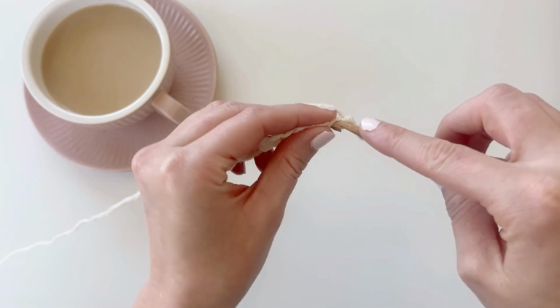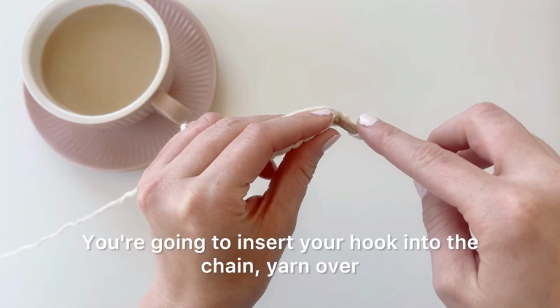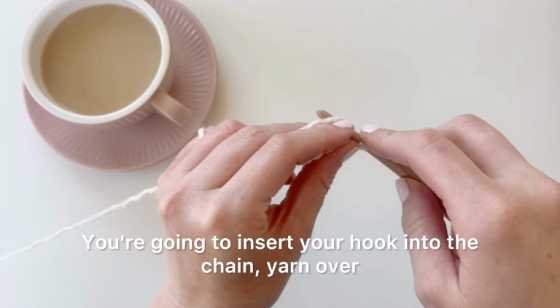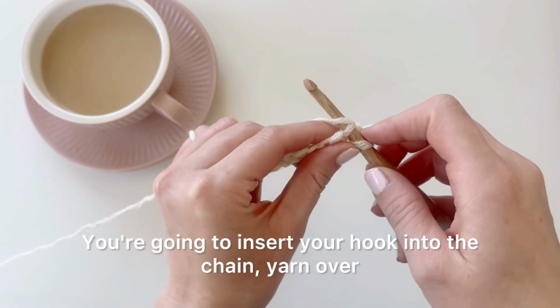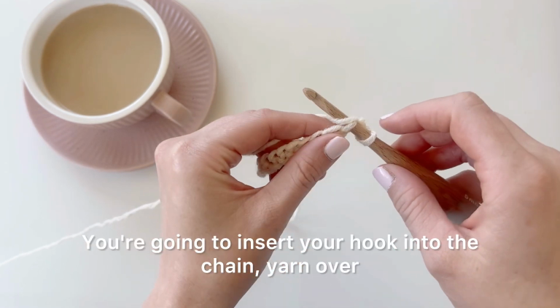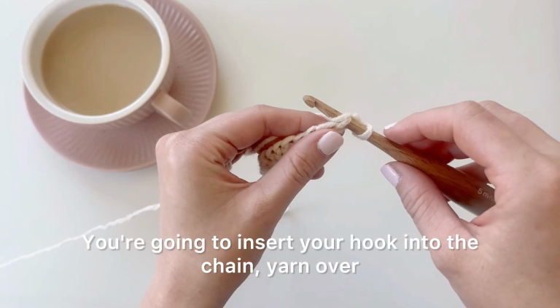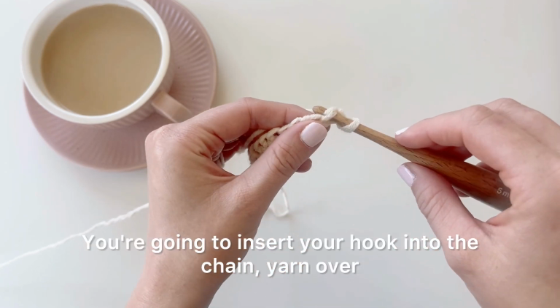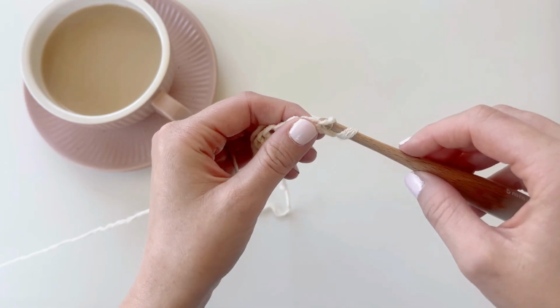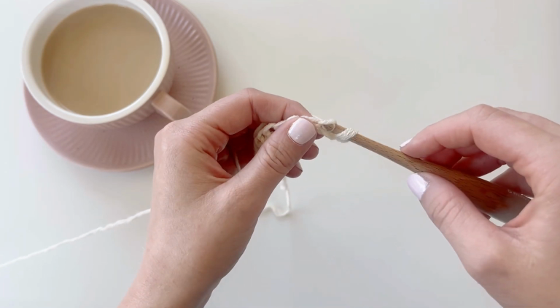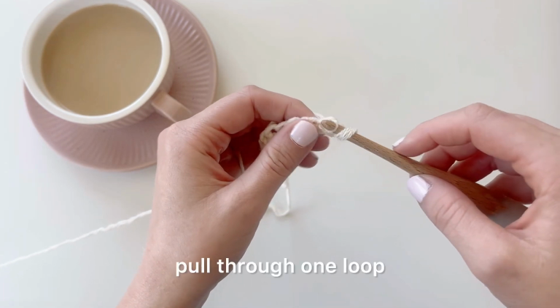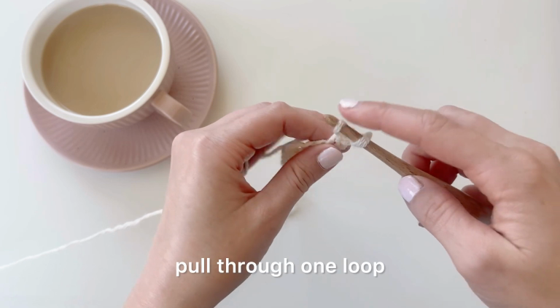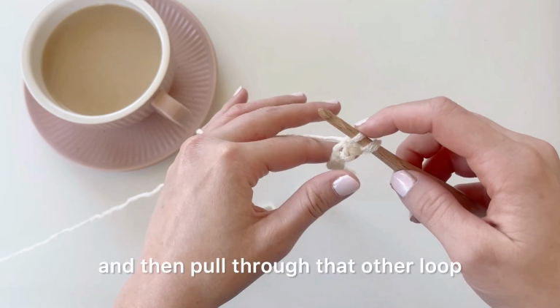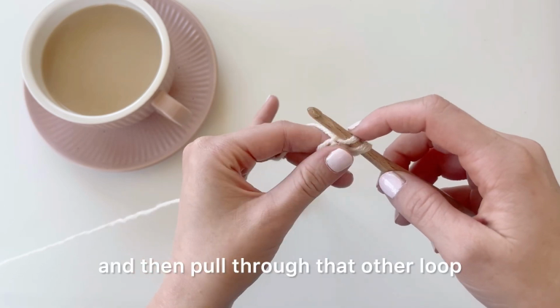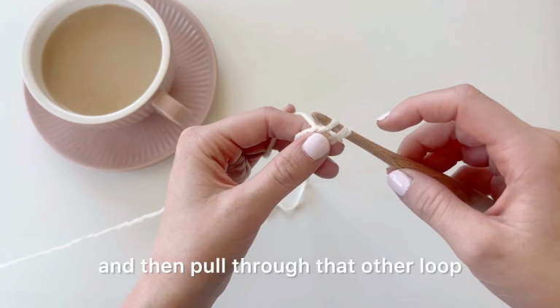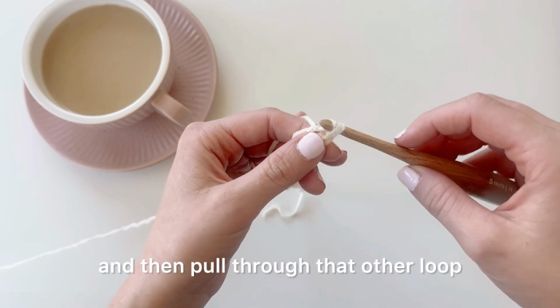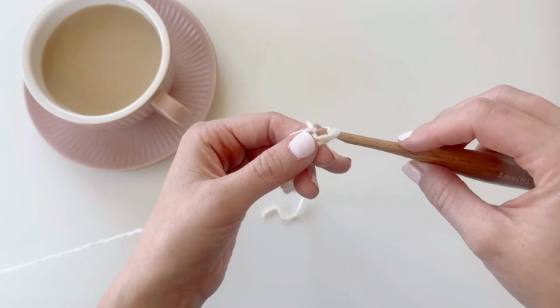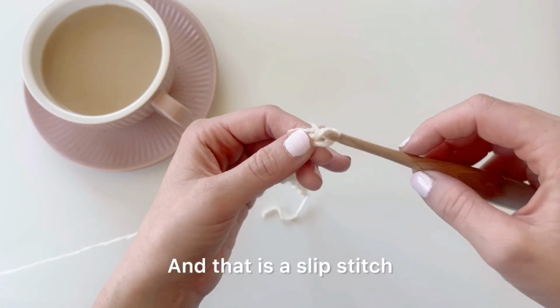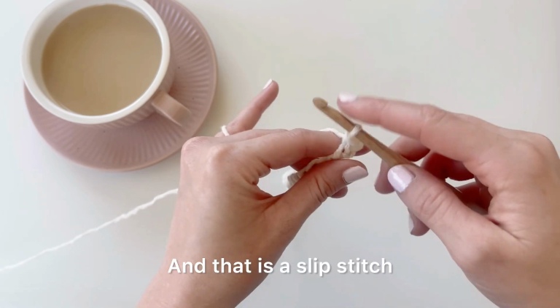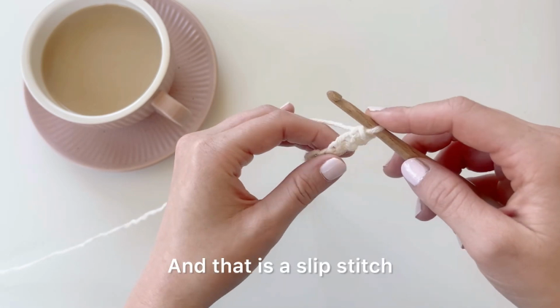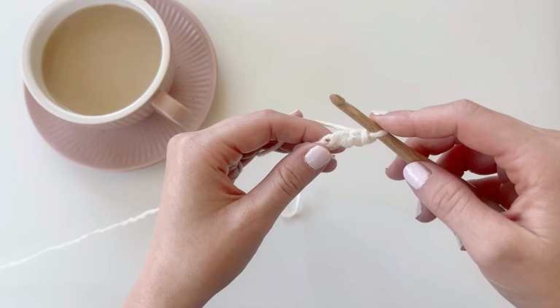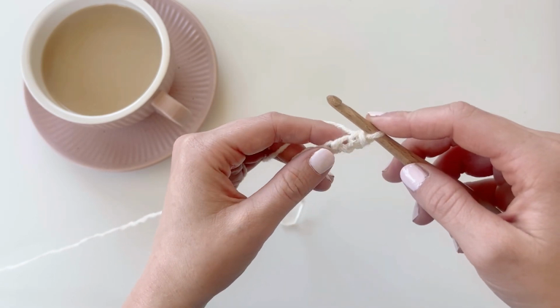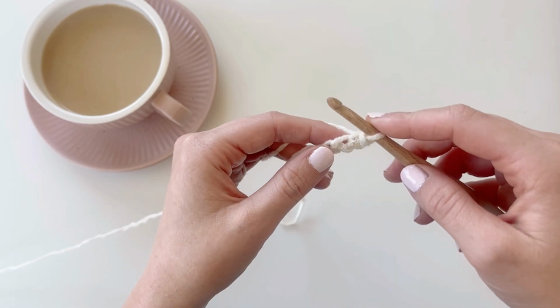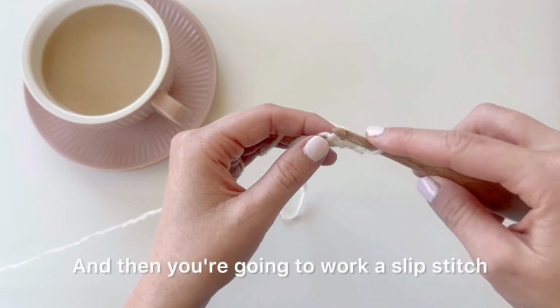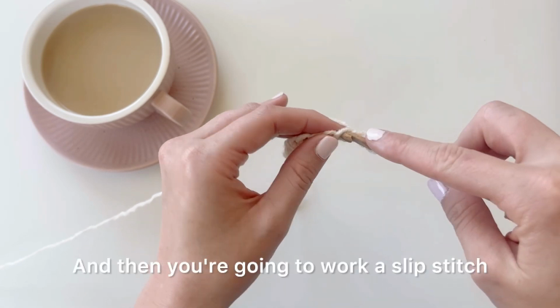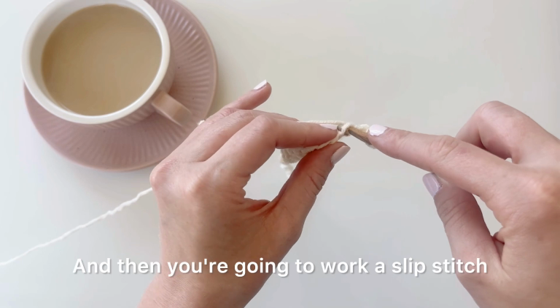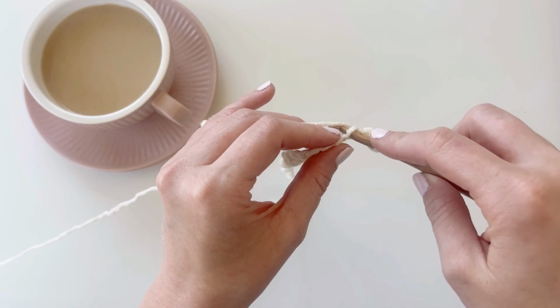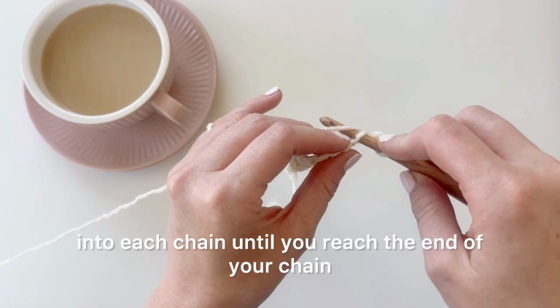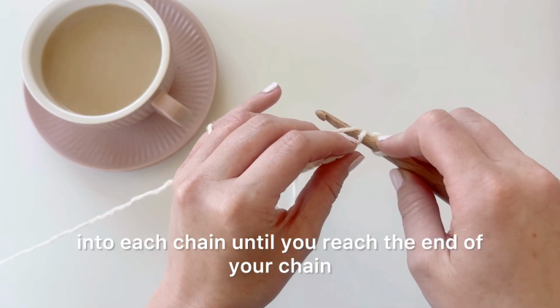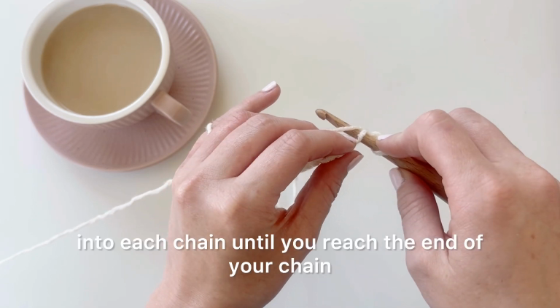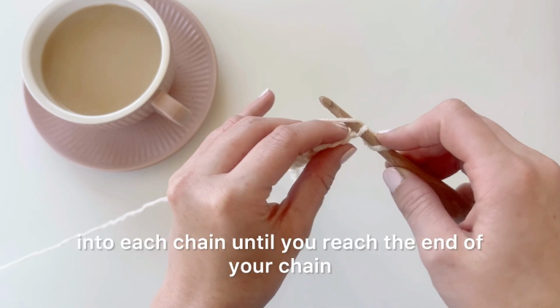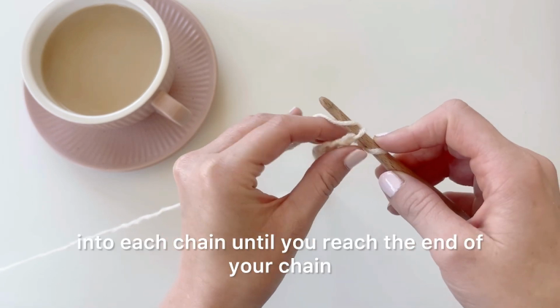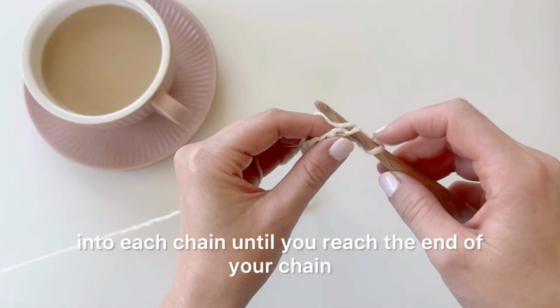You're going to insert your hook into the chain, yarn over, pull through one loop, and then pull through that other loop — and that is a slip stitch. Then you're going to work a slip stitch into each chain until you reach the end of your chain.